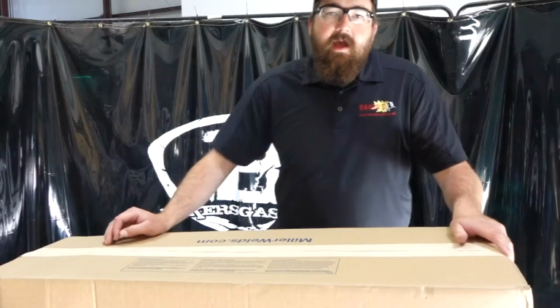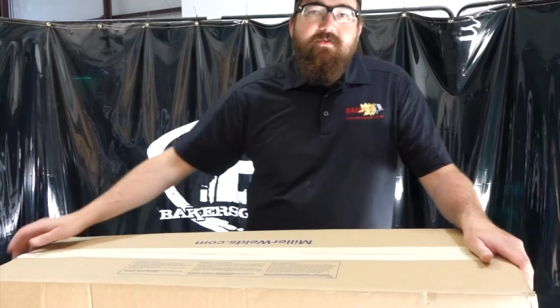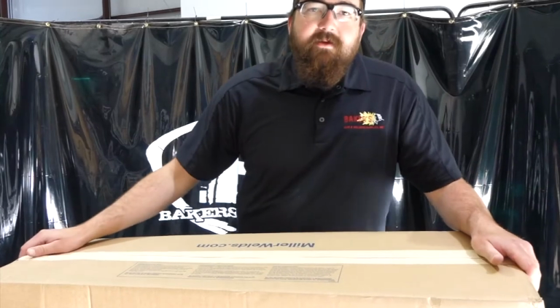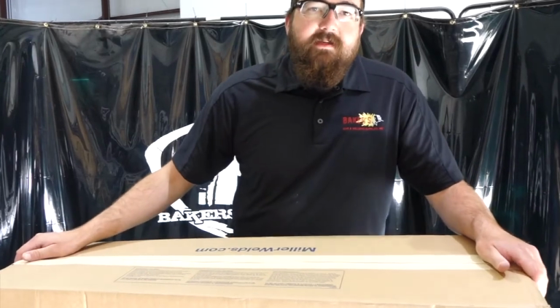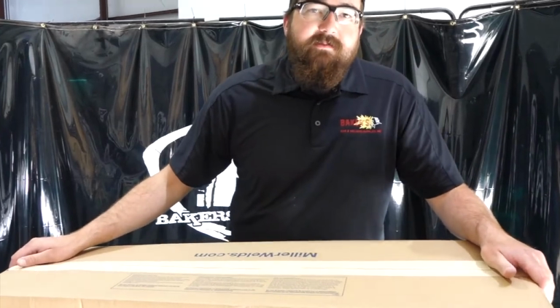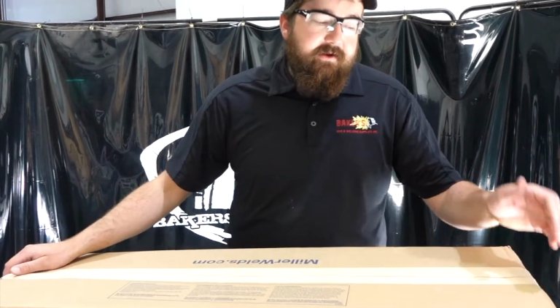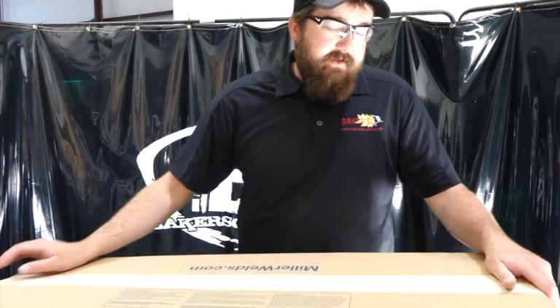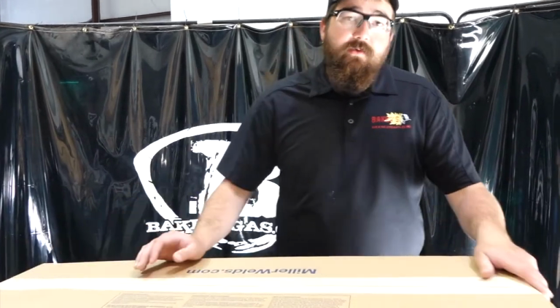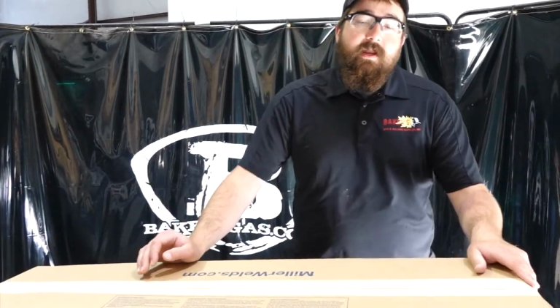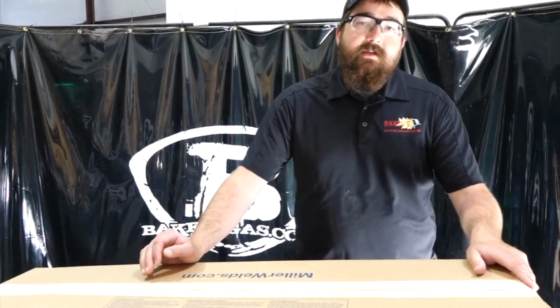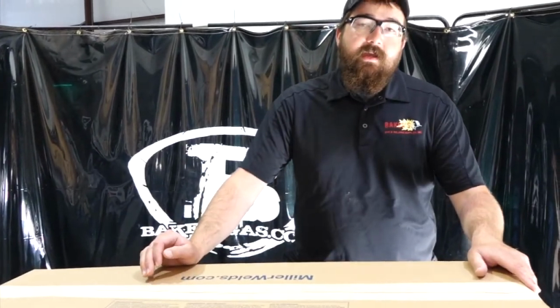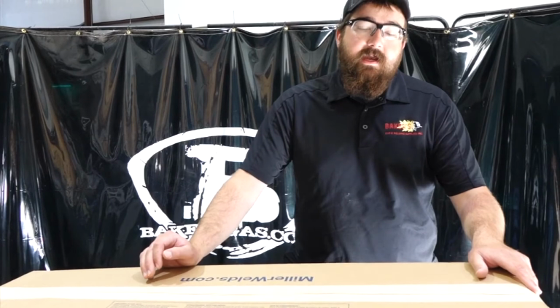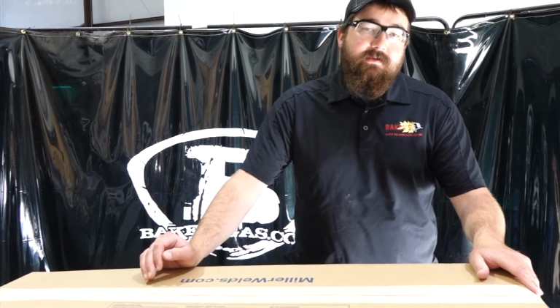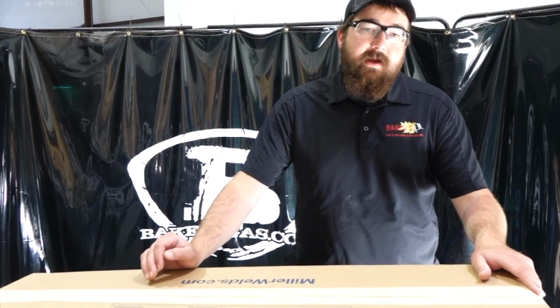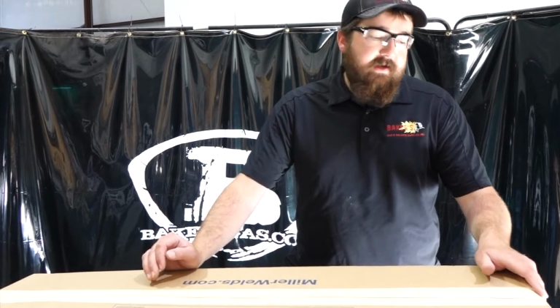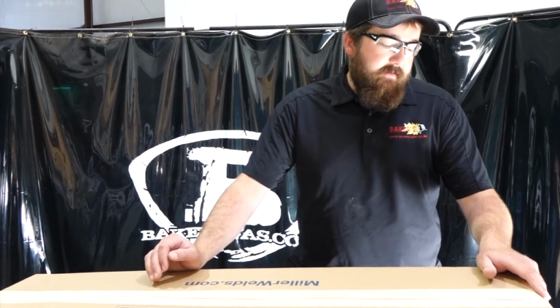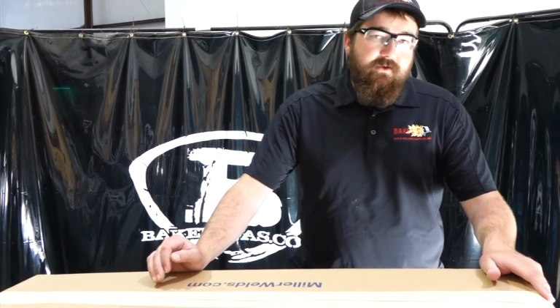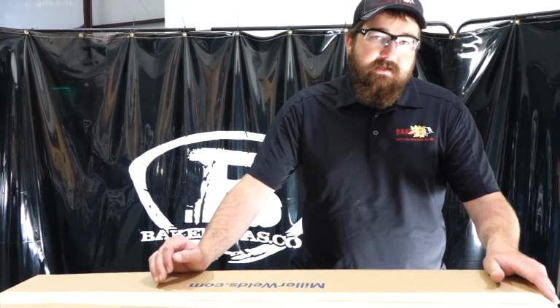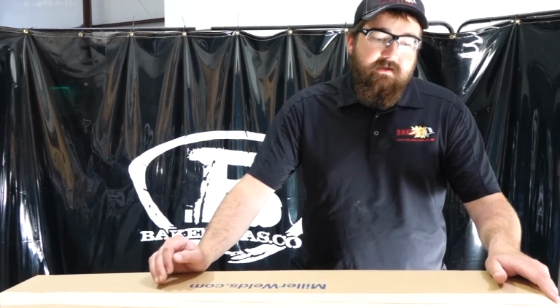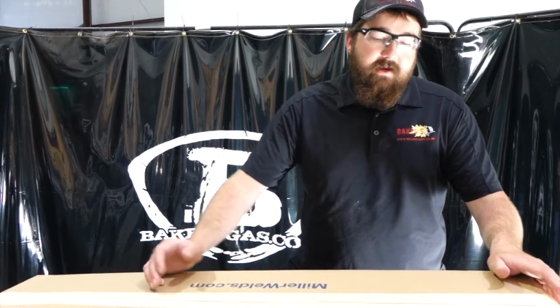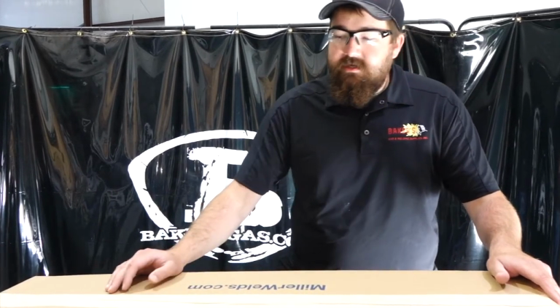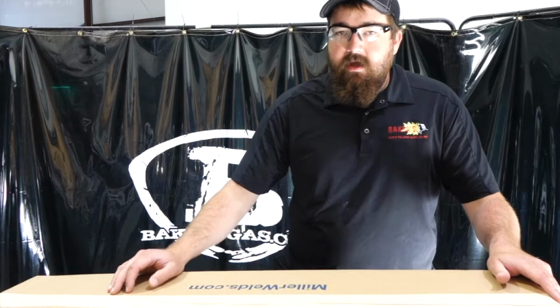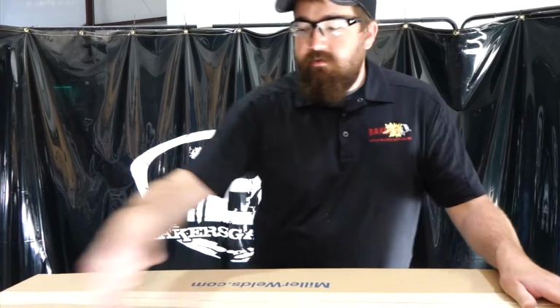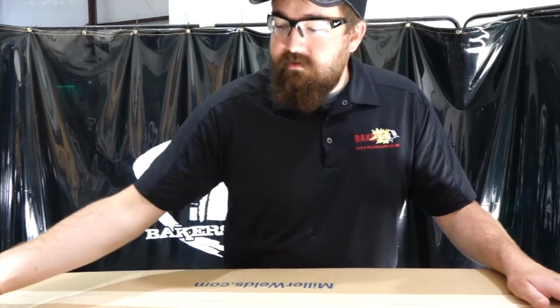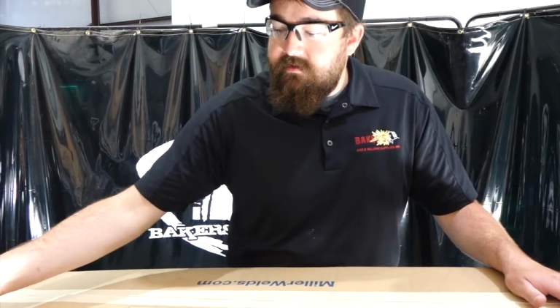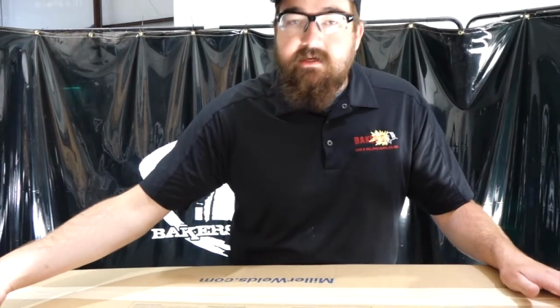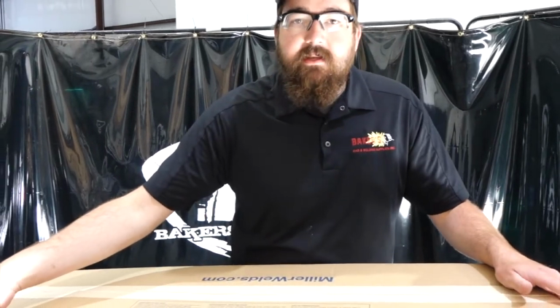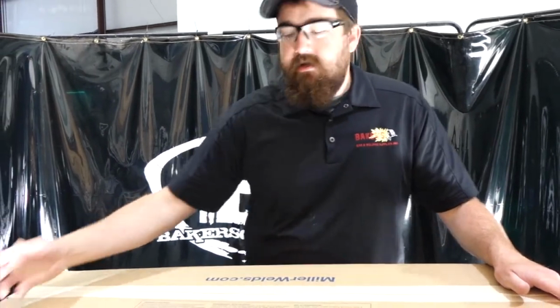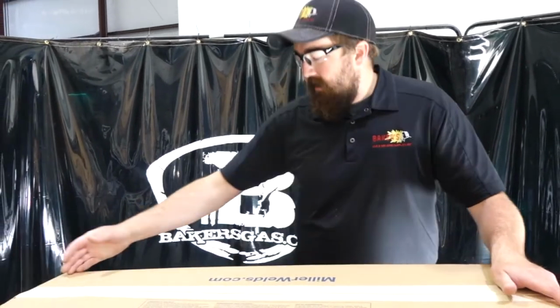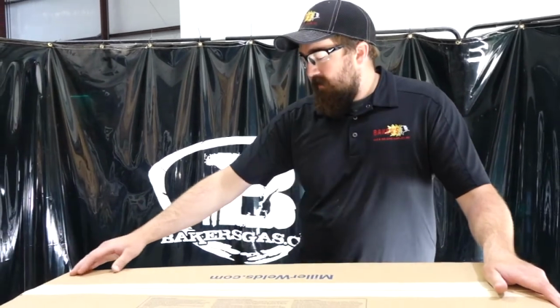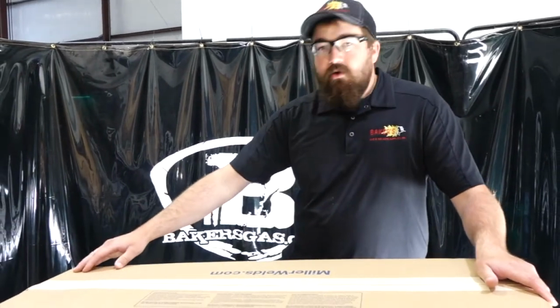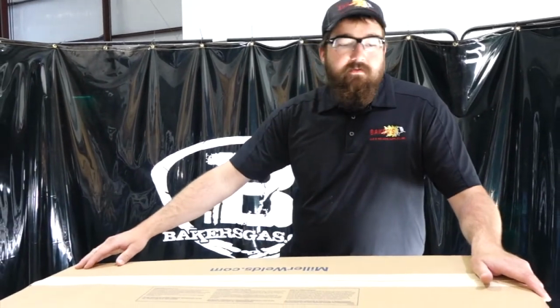Hi, I'm Andrew with Bakers Gas and Welding. We're here today with the new Dynasty 210 DX TIG Runner Package. We're going to do a little unboxing and go over a few things.